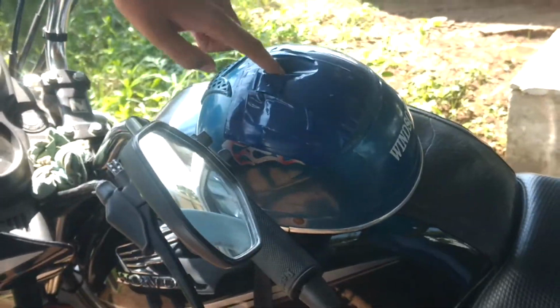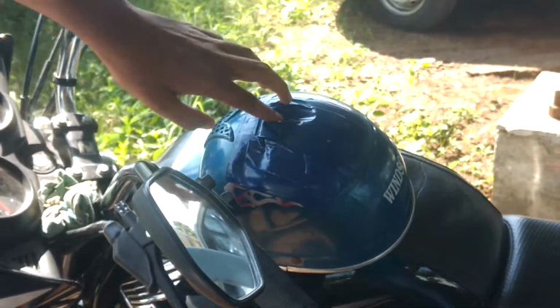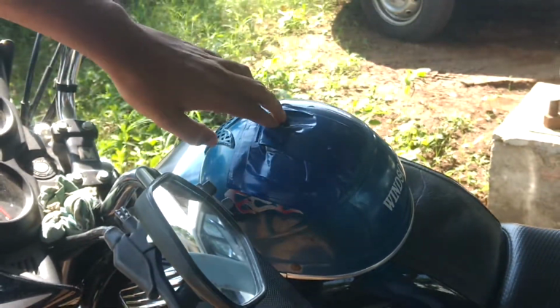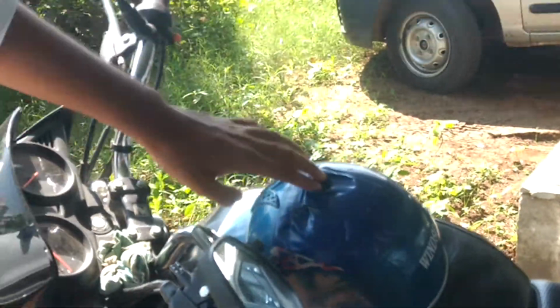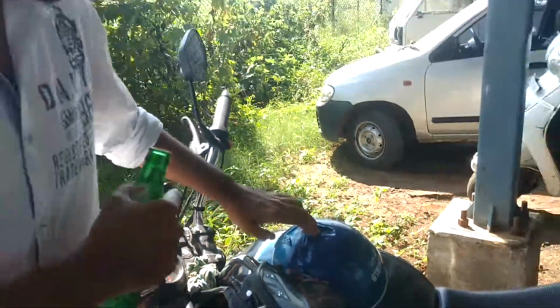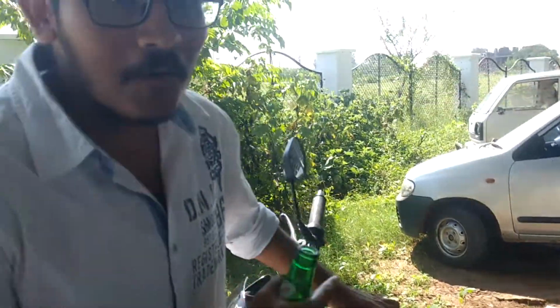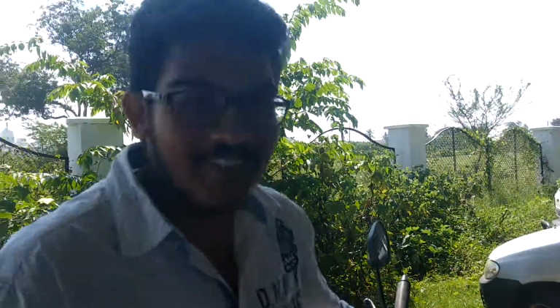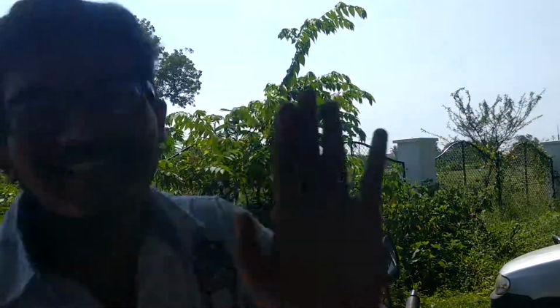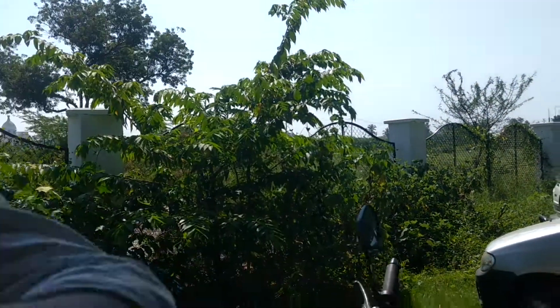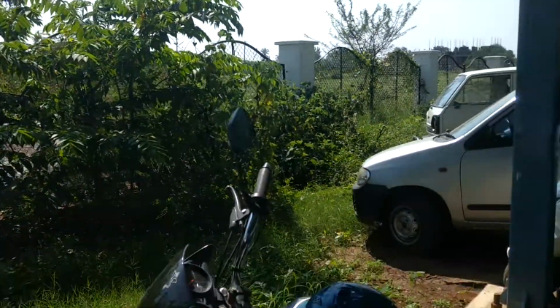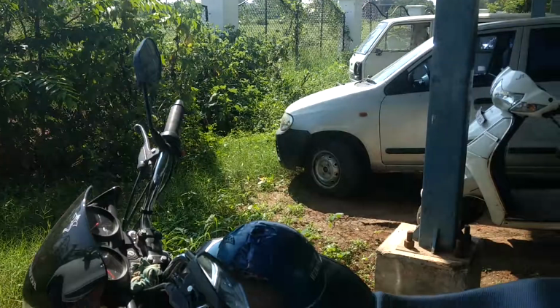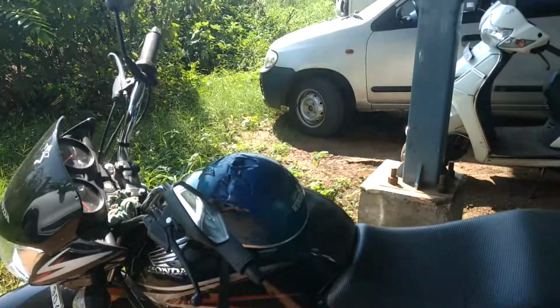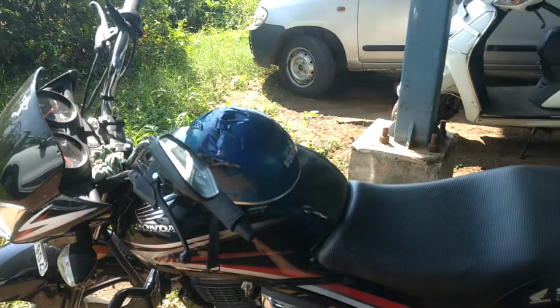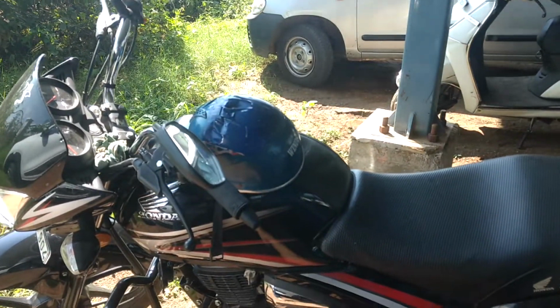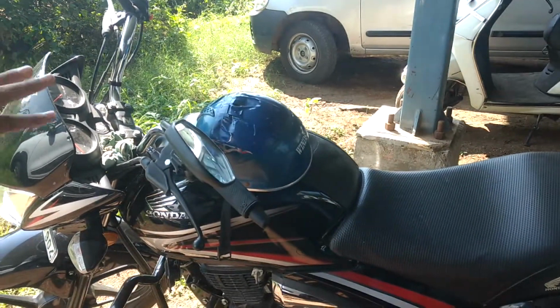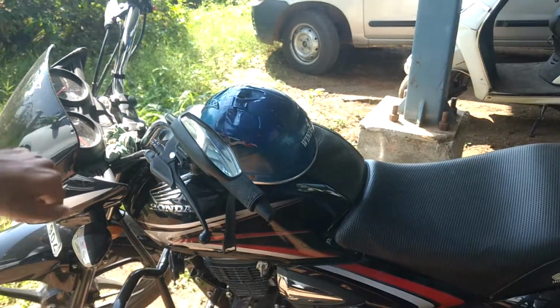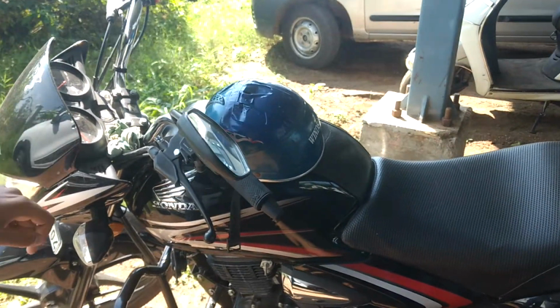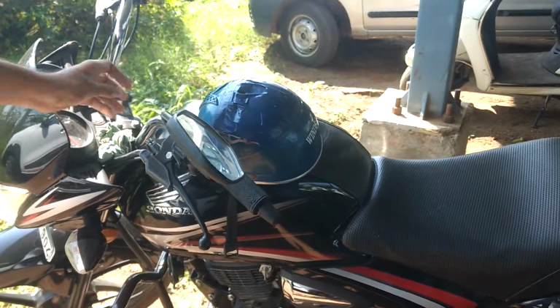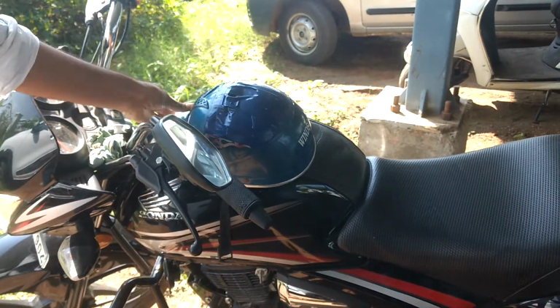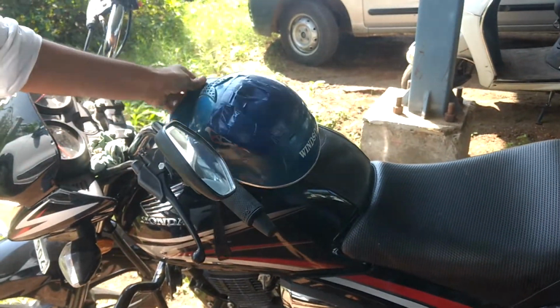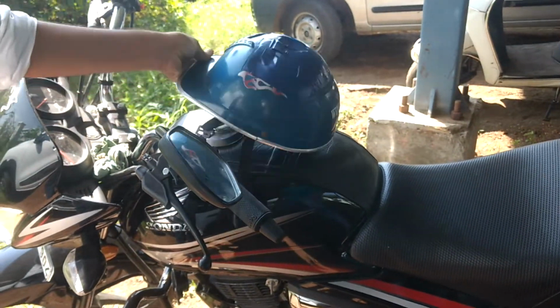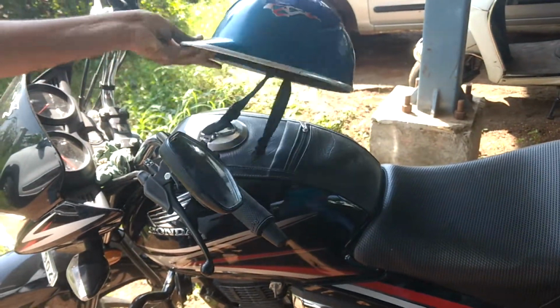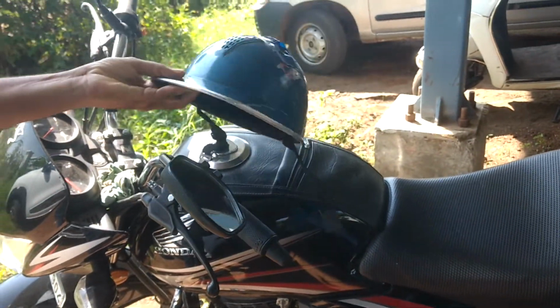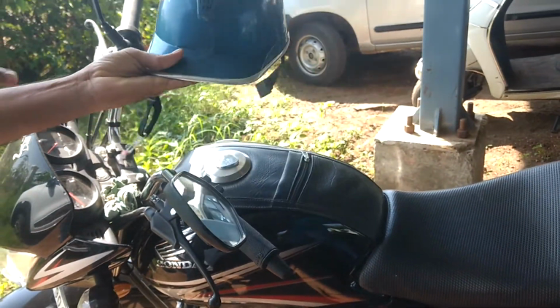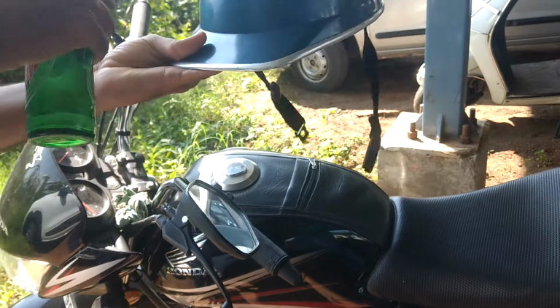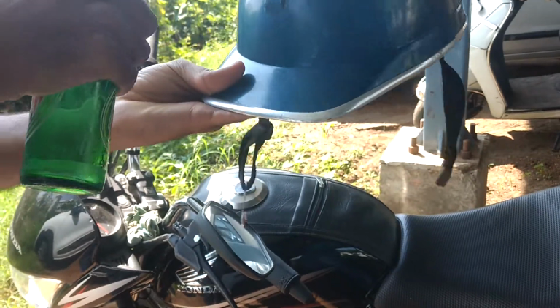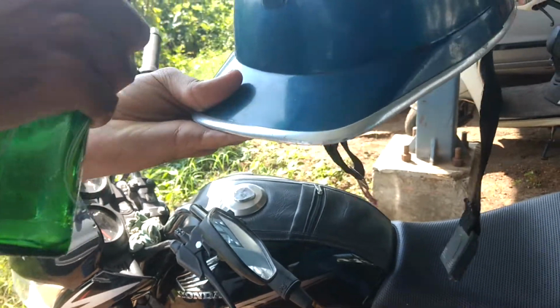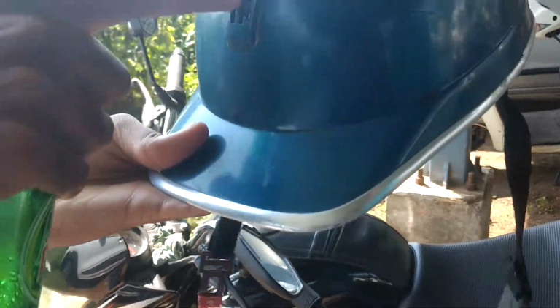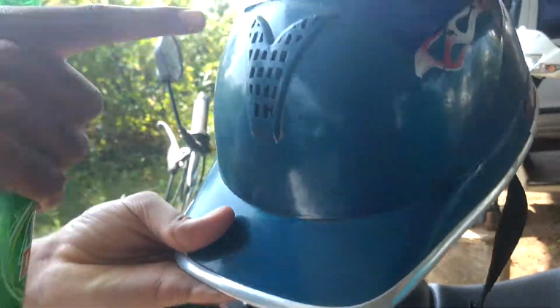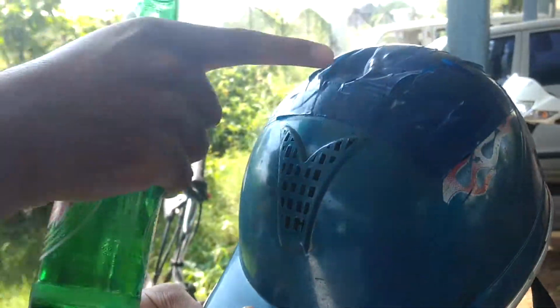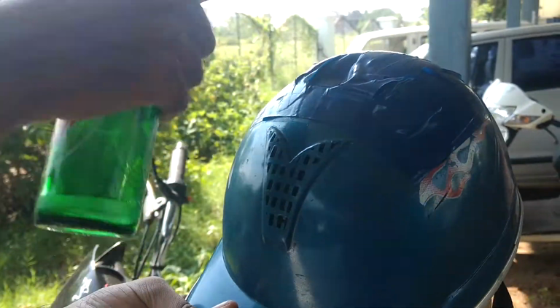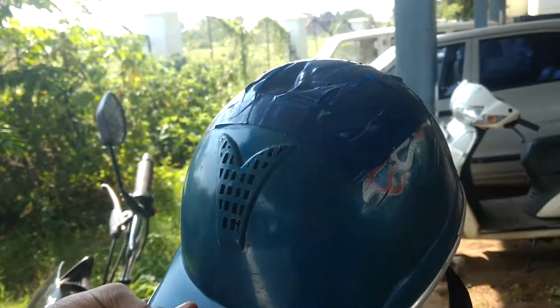What is this? This is for air flow. Very nicely ventilated. Air flow from here and it comes from this side.